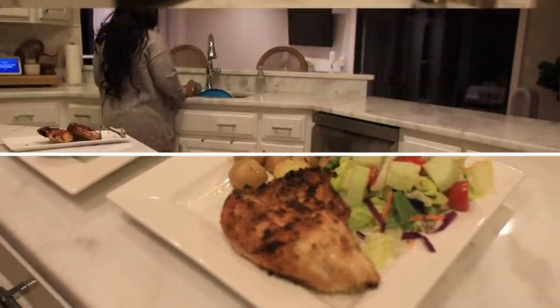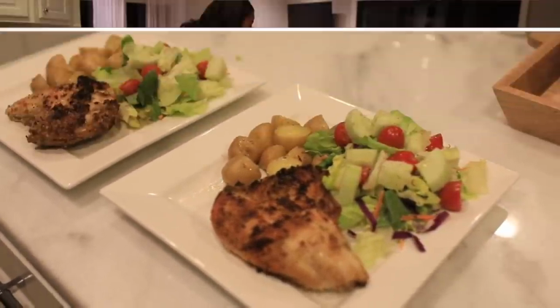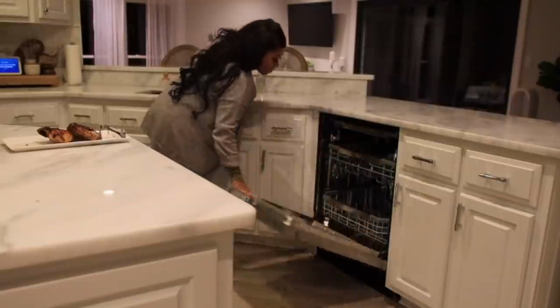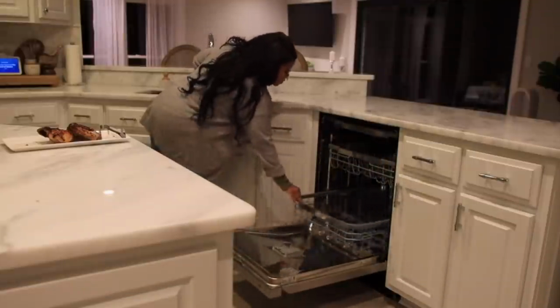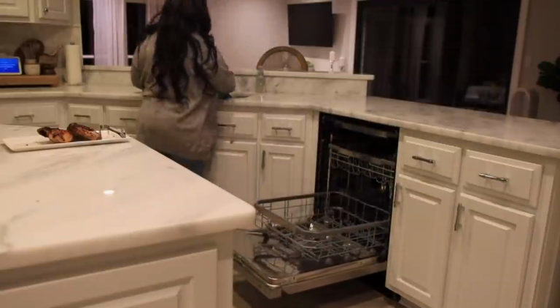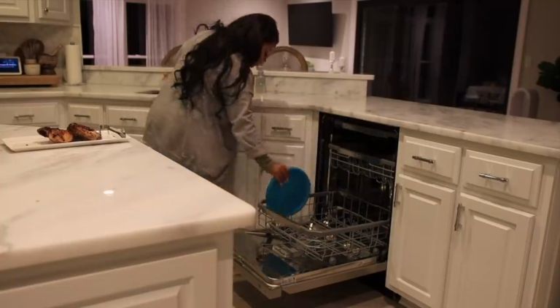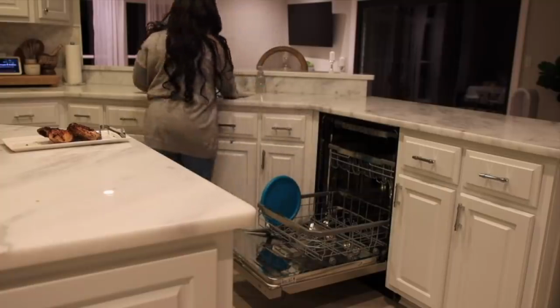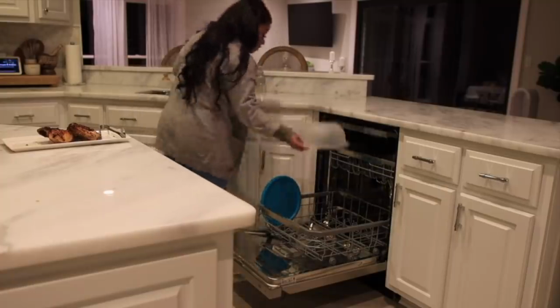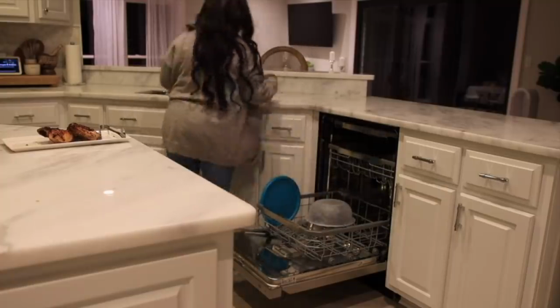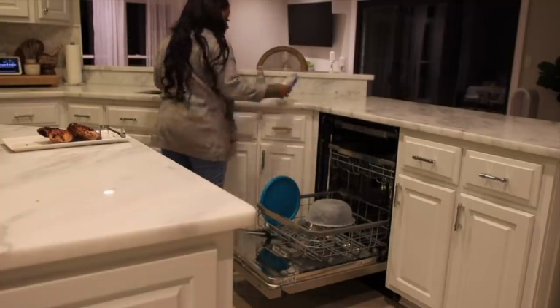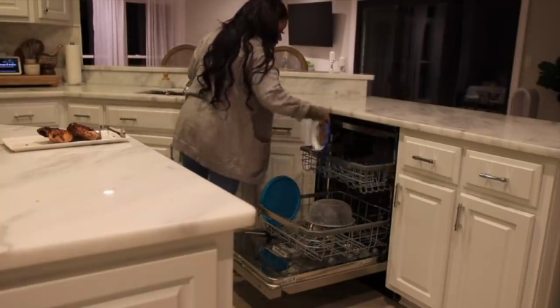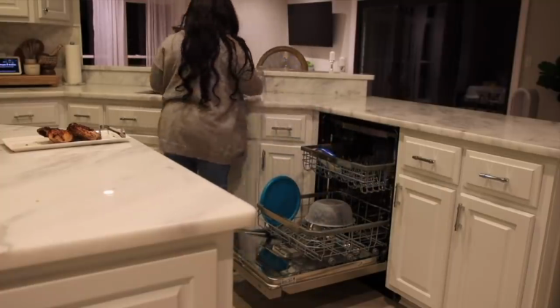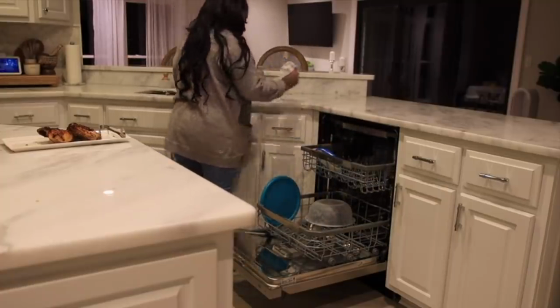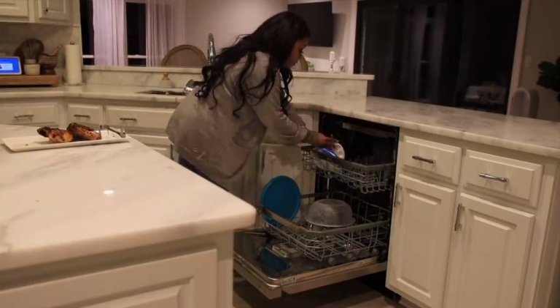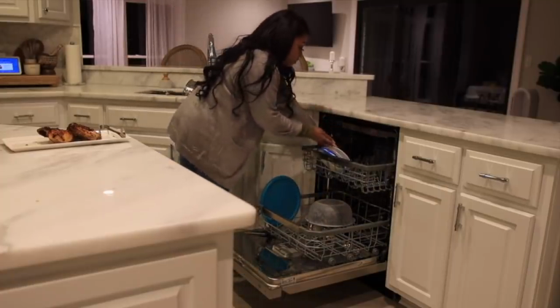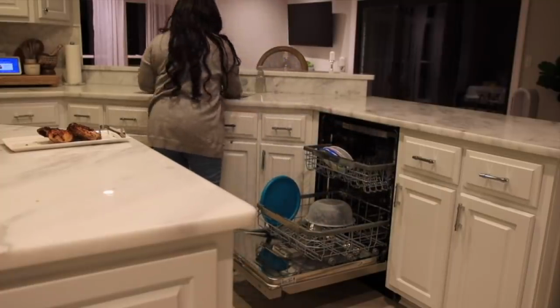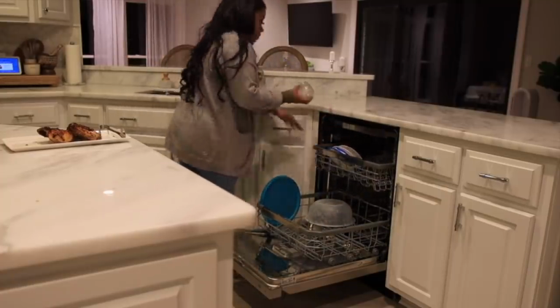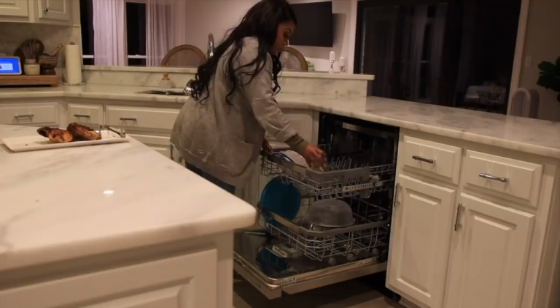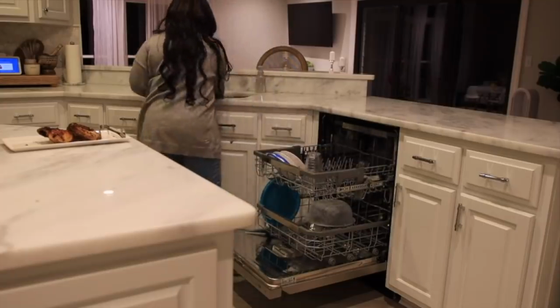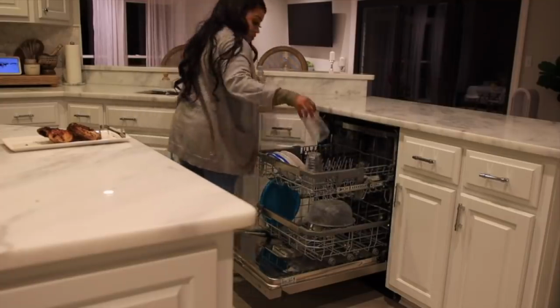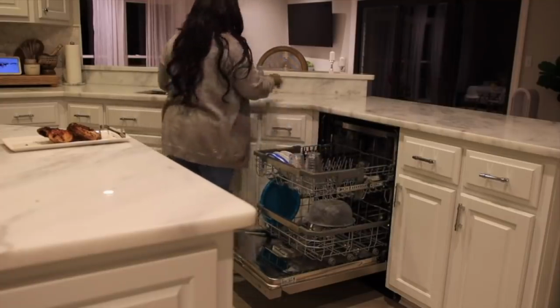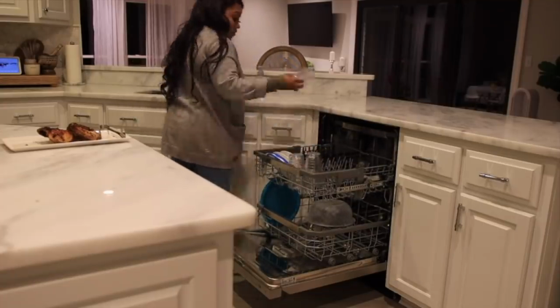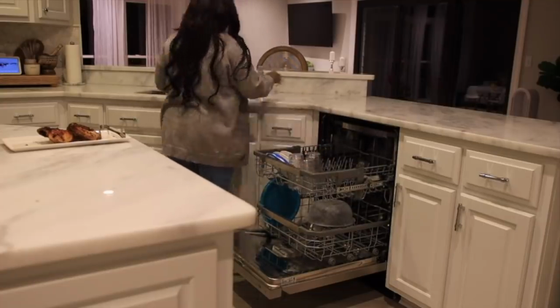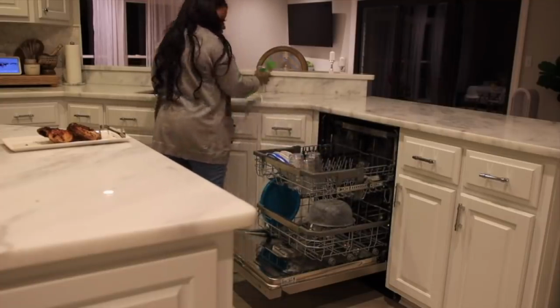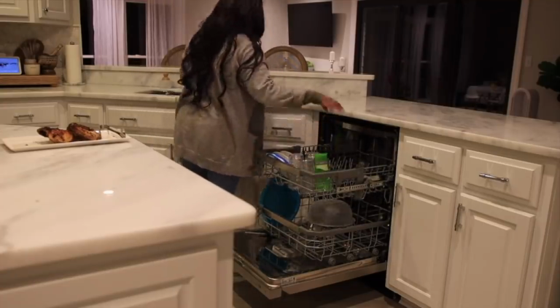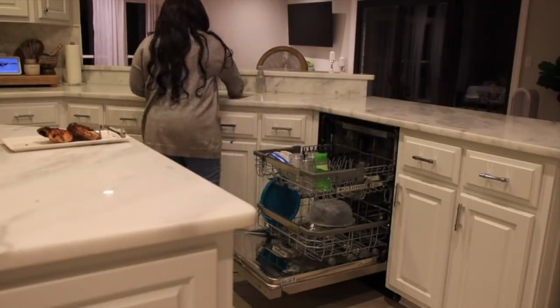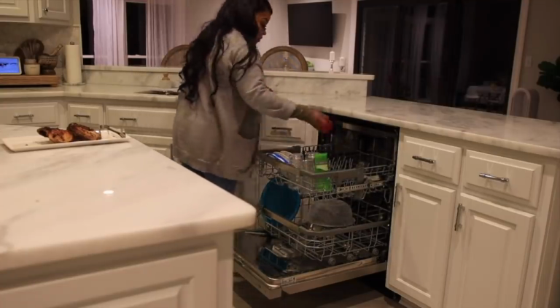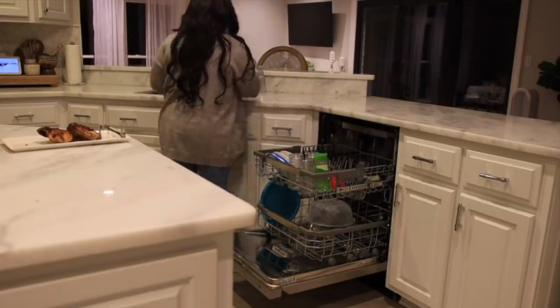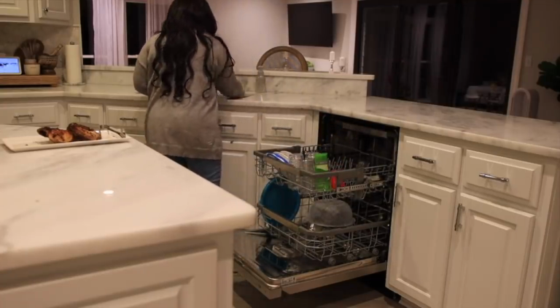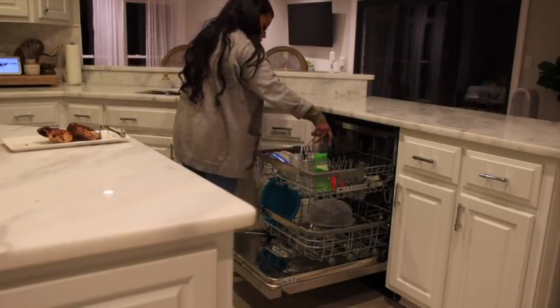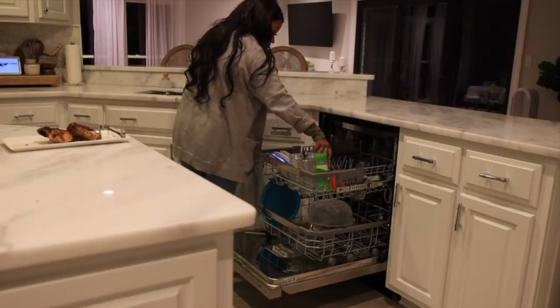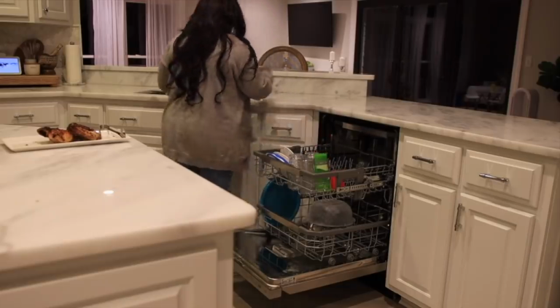Now that we're done with dinner it's time to do my nightly cleaning routine. This is something that I try to do every single night and it just makes my mornings go so much better. So I'm gonna start off by loading the dishwasher.